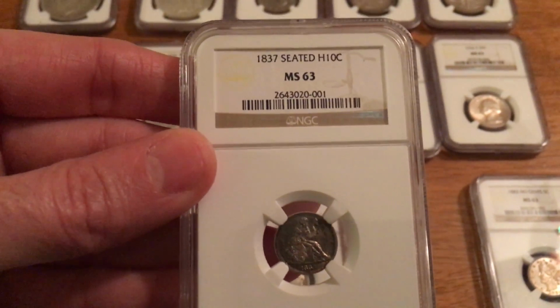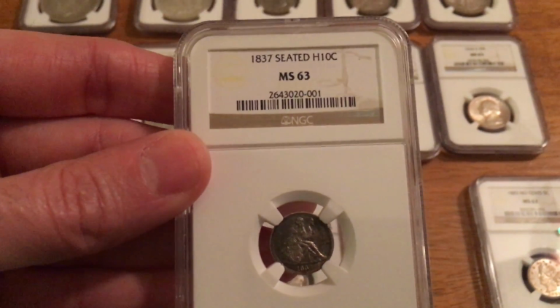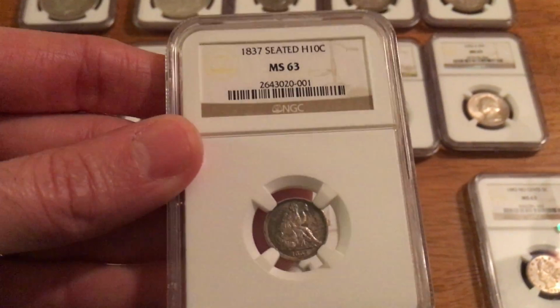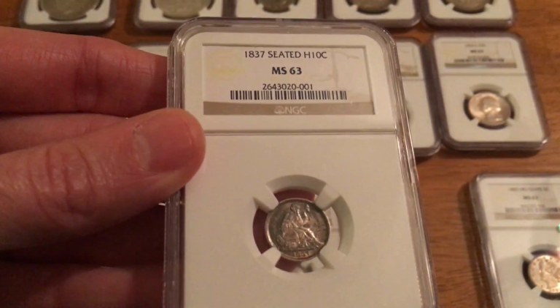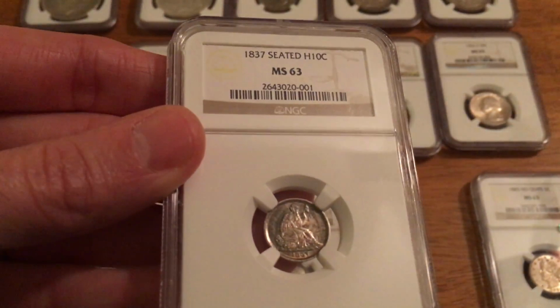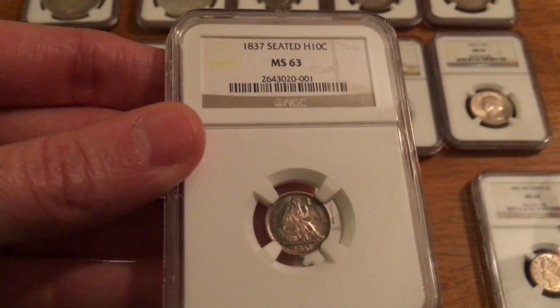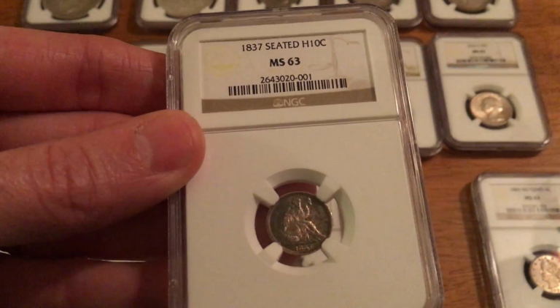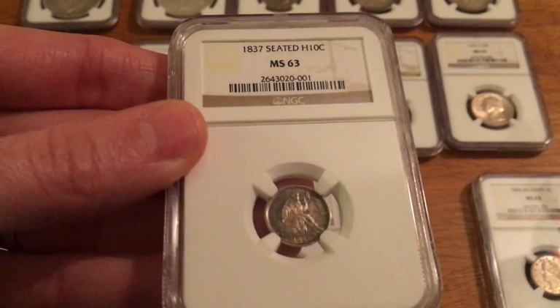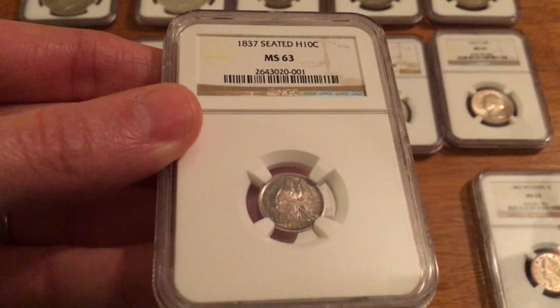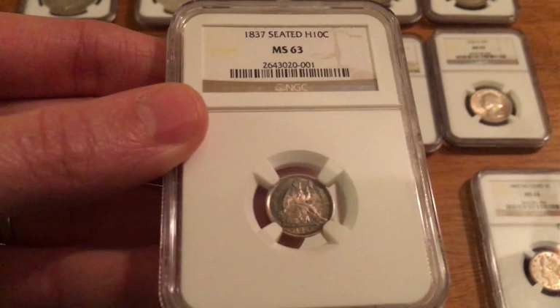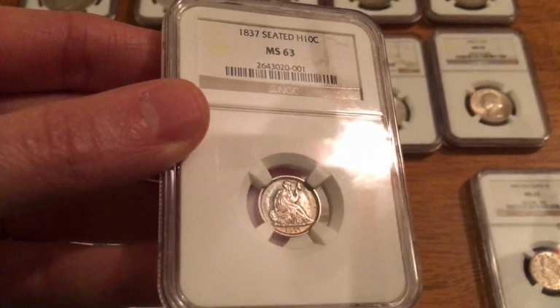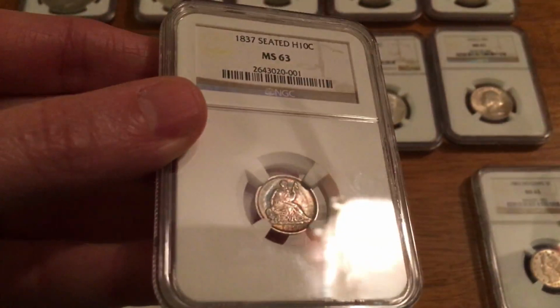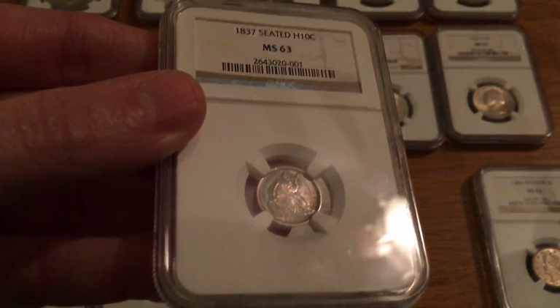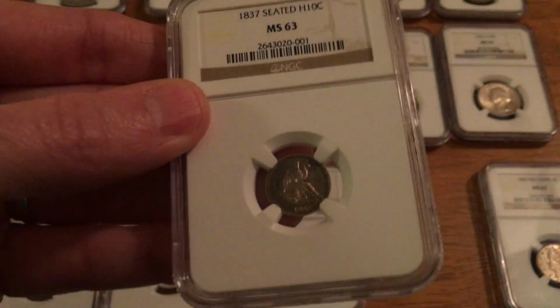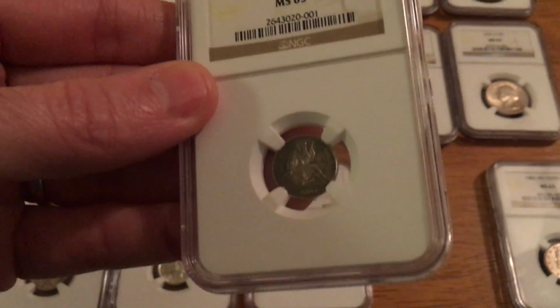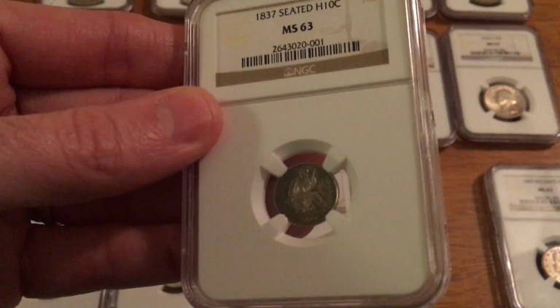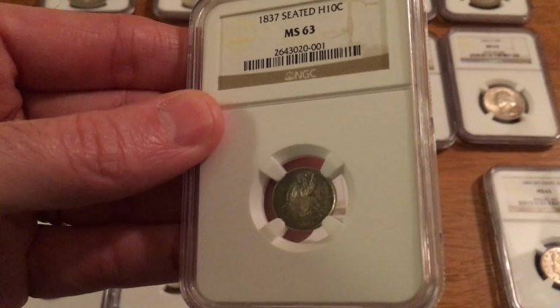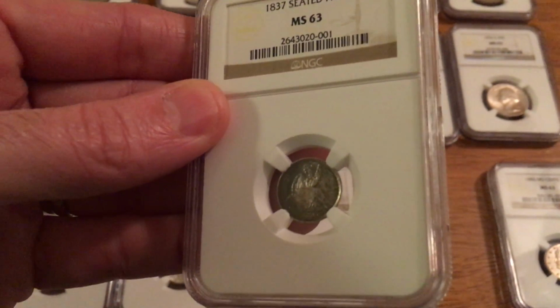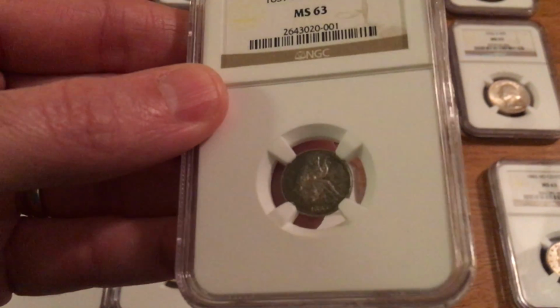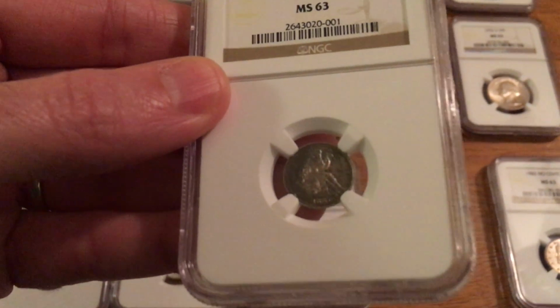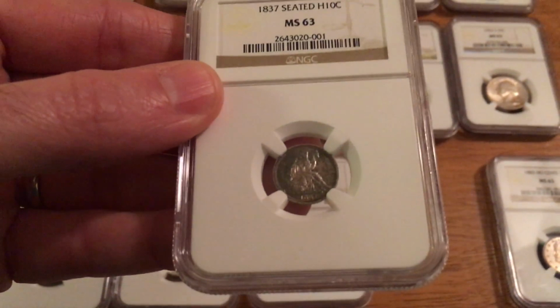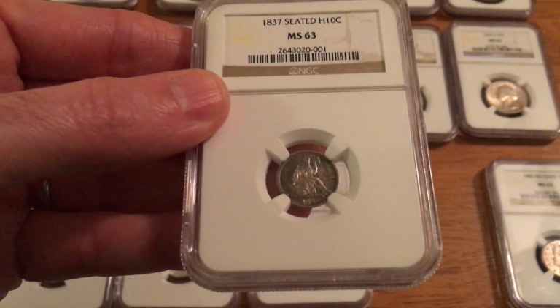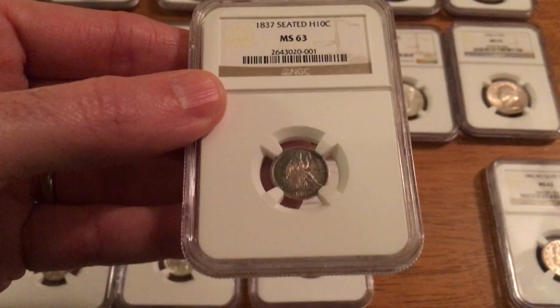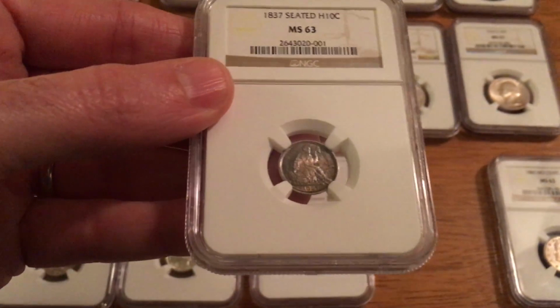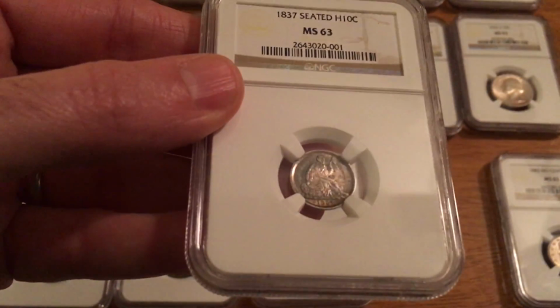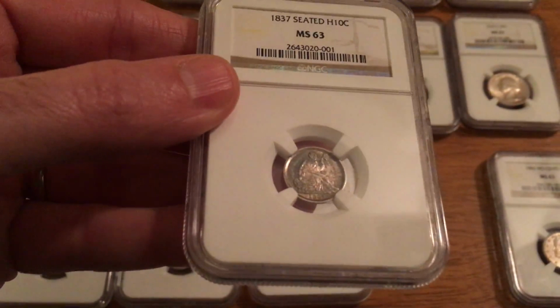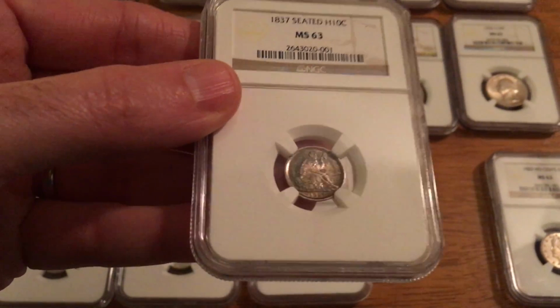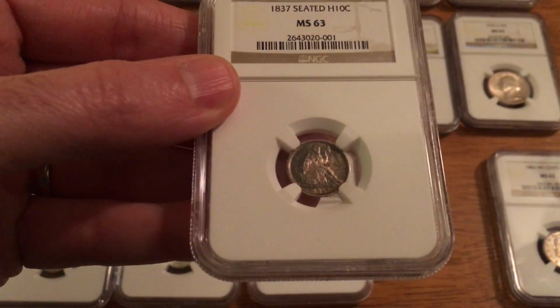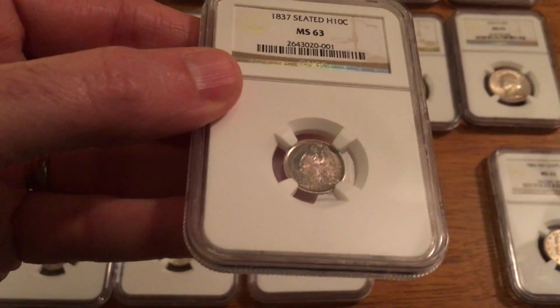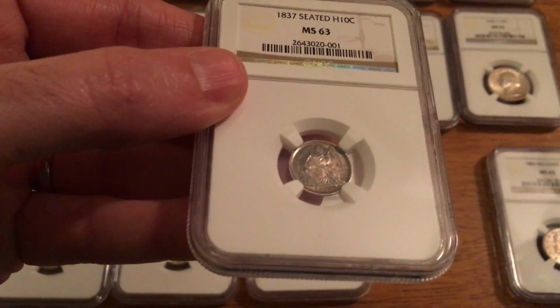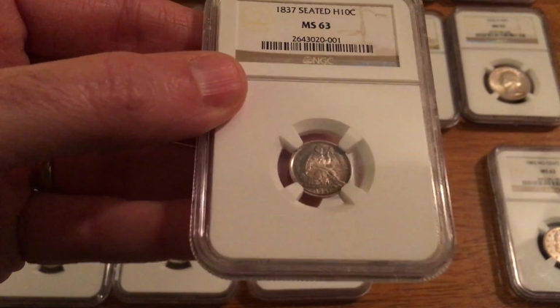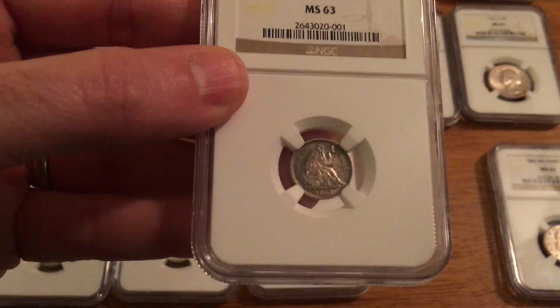1837 Seated Liberty, it's a half dime, MS63. It's a little hard to see — it's a little bit darker coin, but it's got a really nice toning.